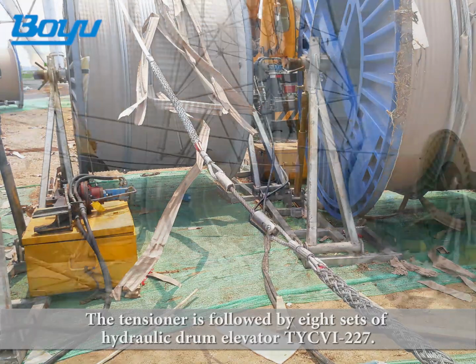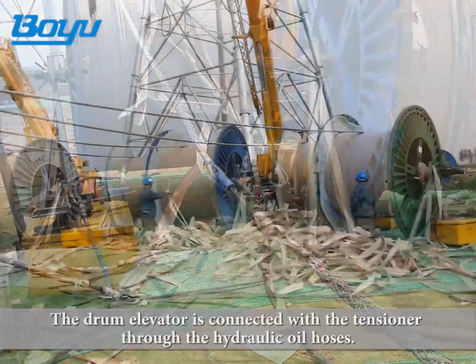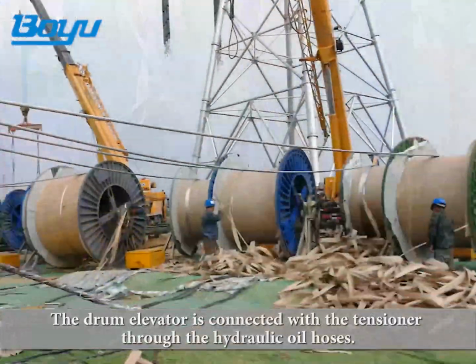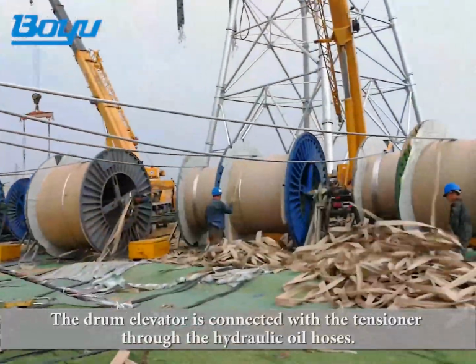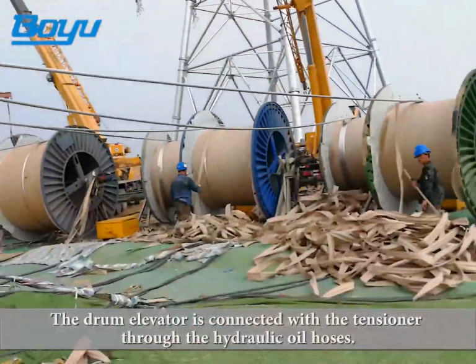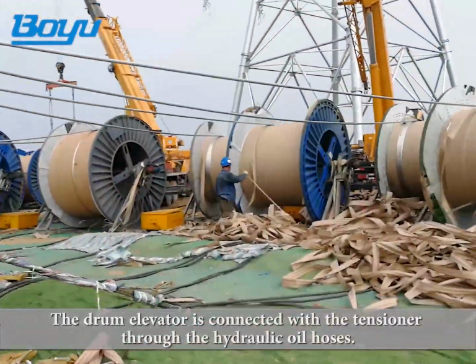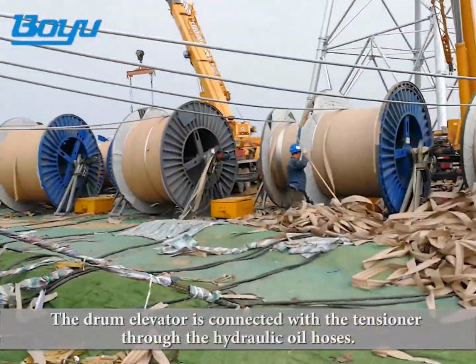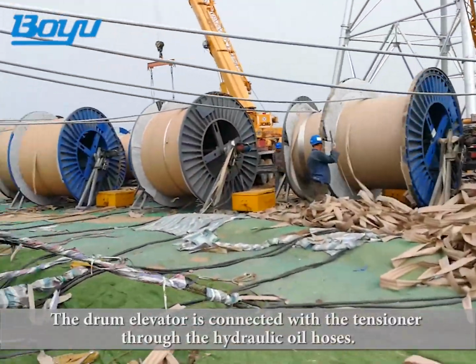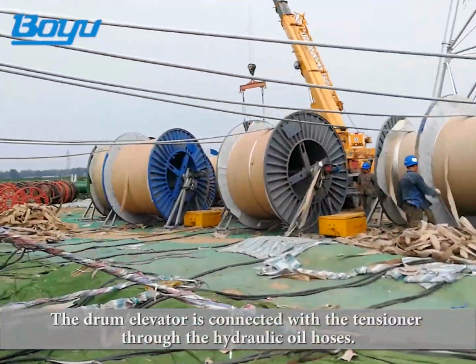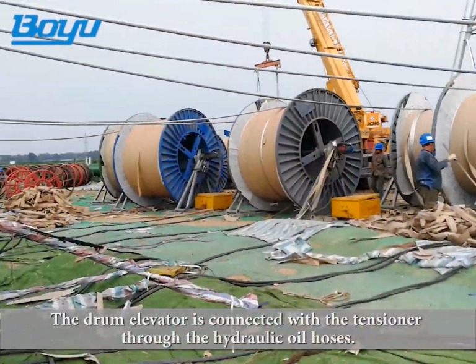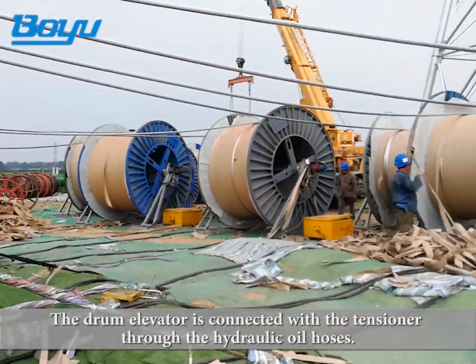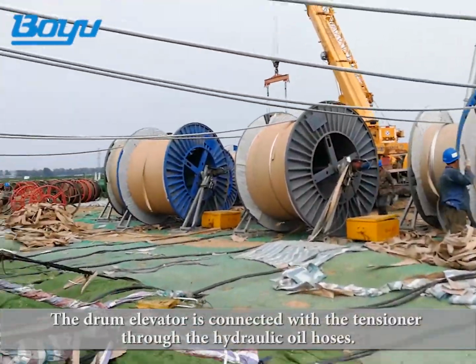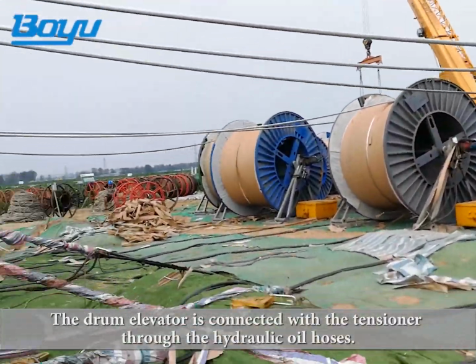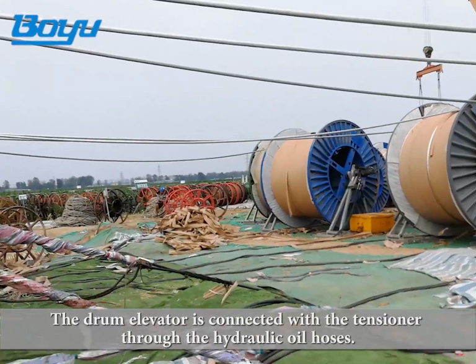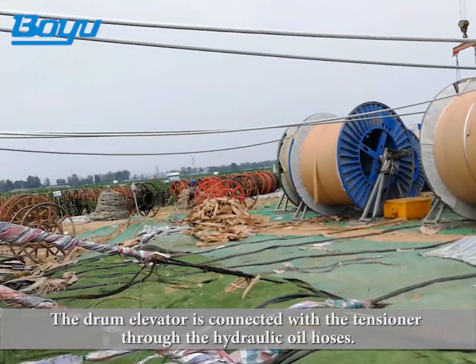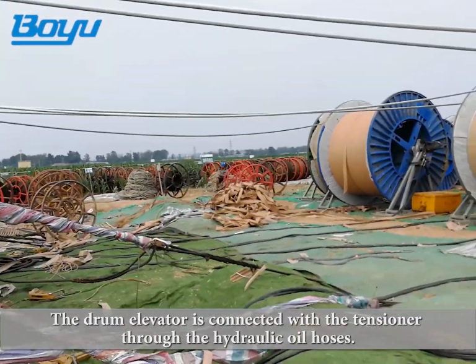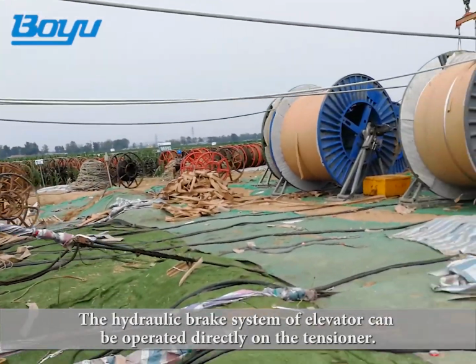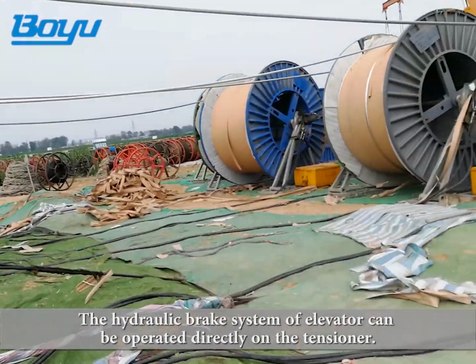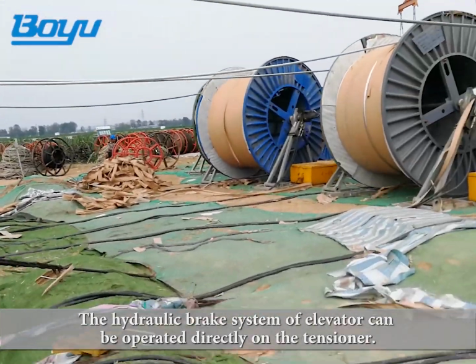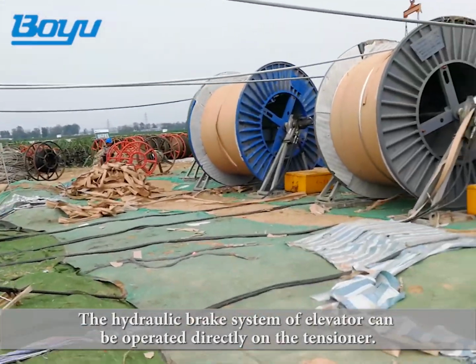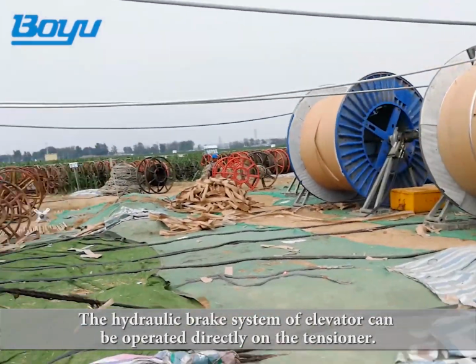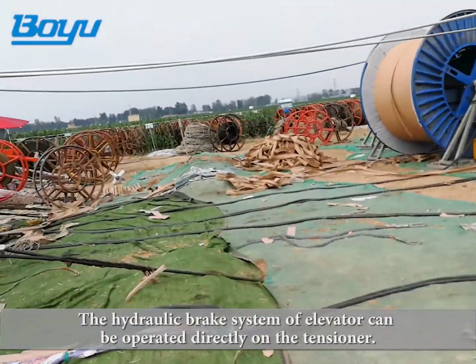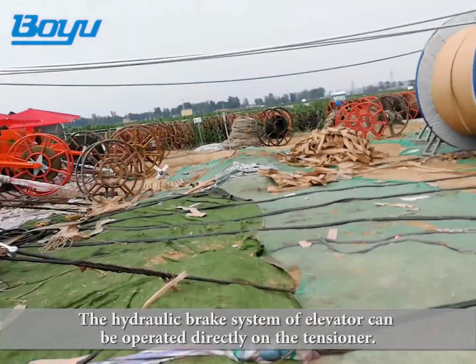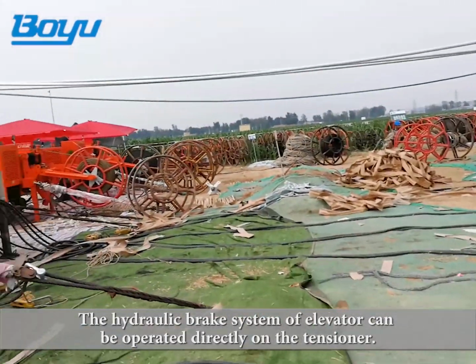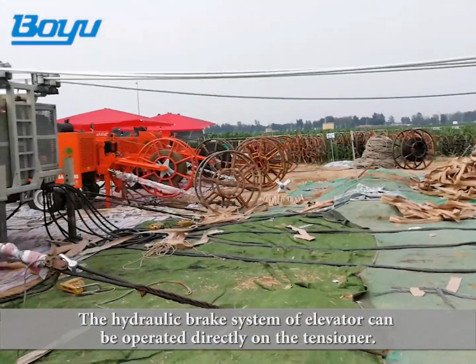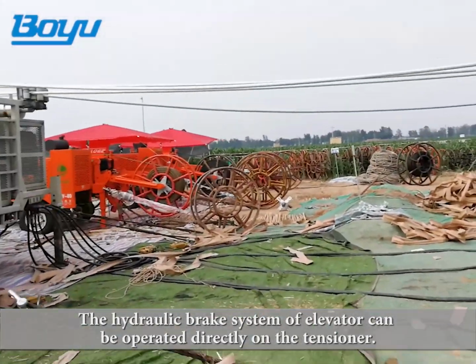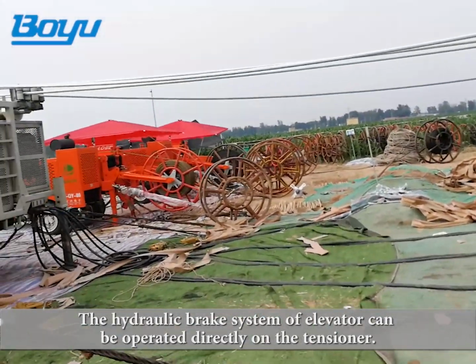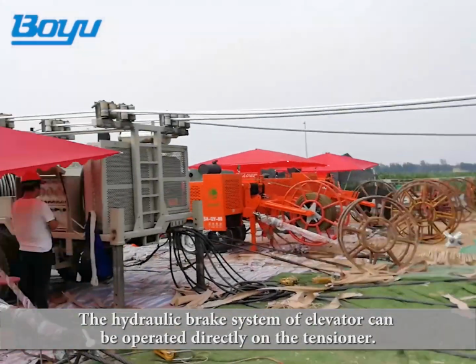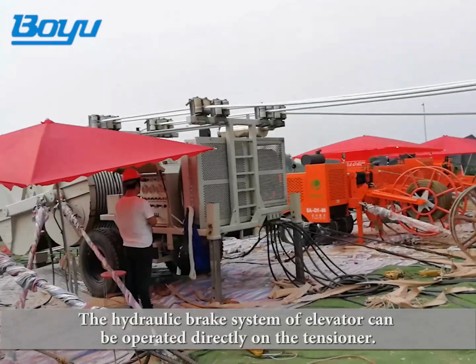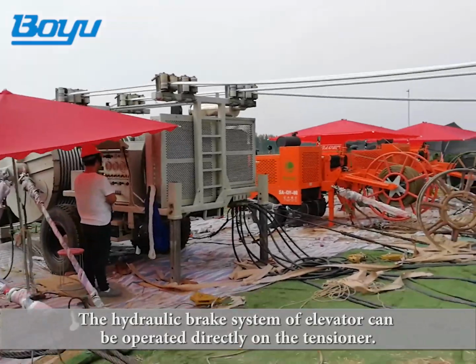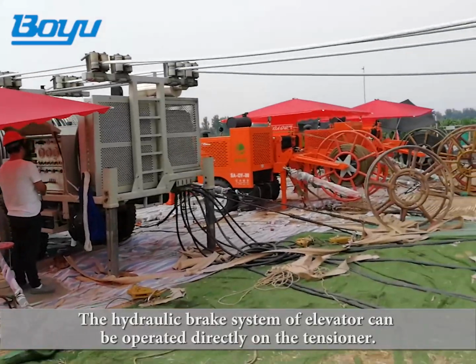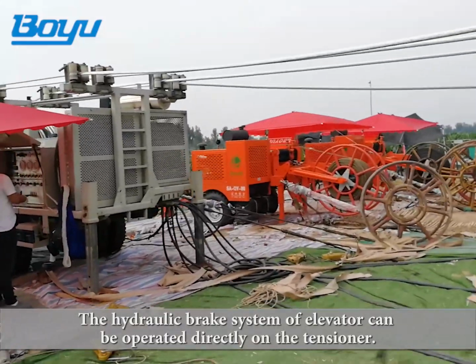The drum elevator is connected with the tensioner through the hydraulic oil hoses. The hydraulic brake system of the elevator can be operated directly on the tensioner.